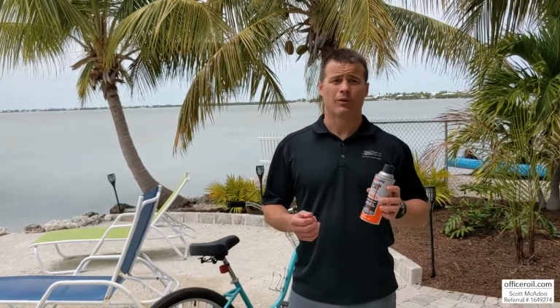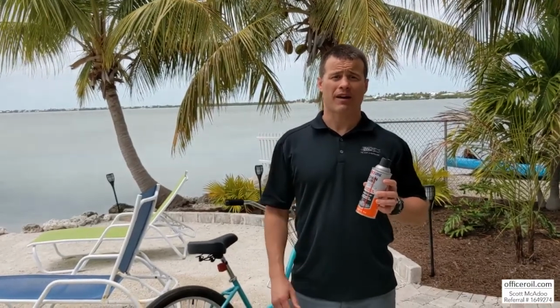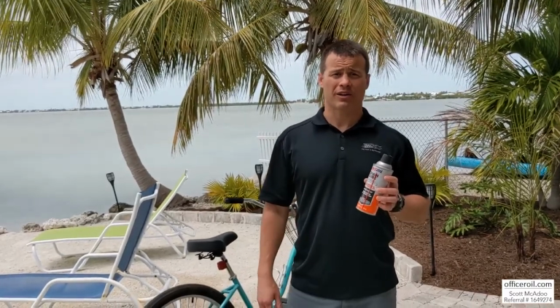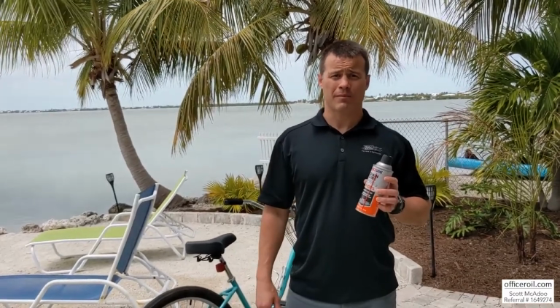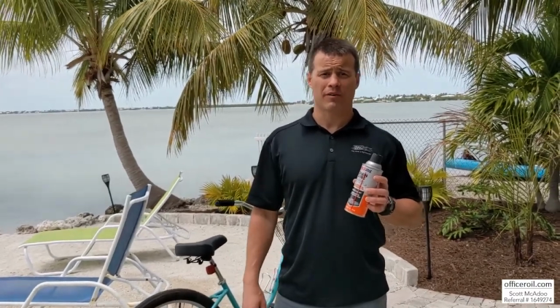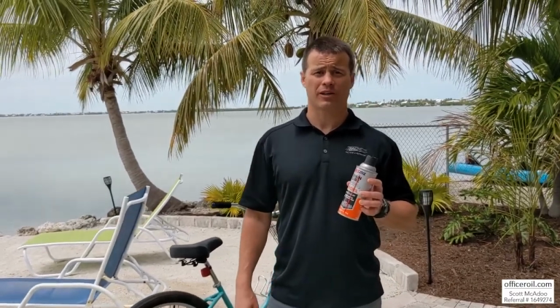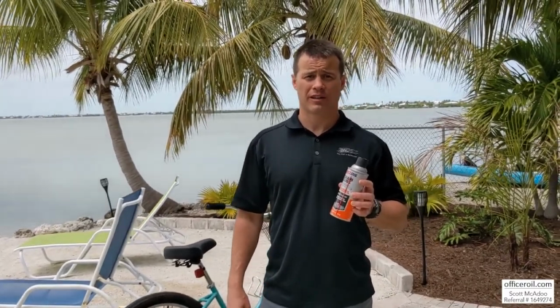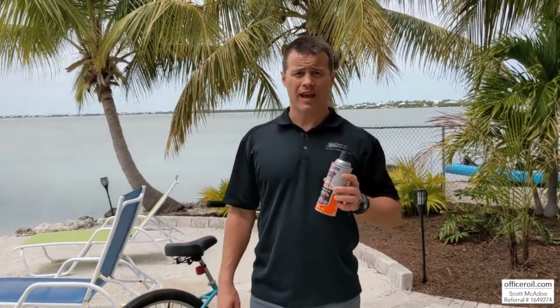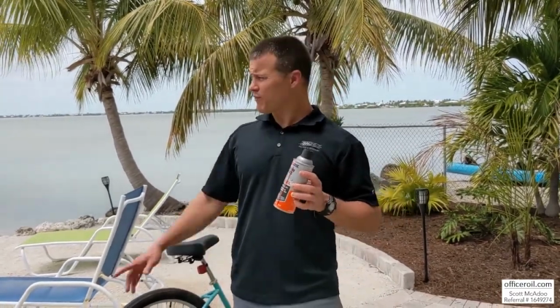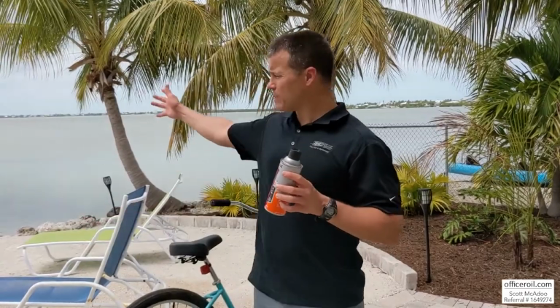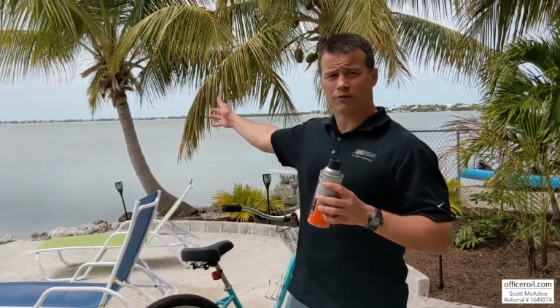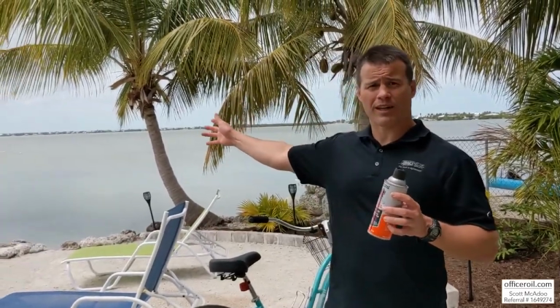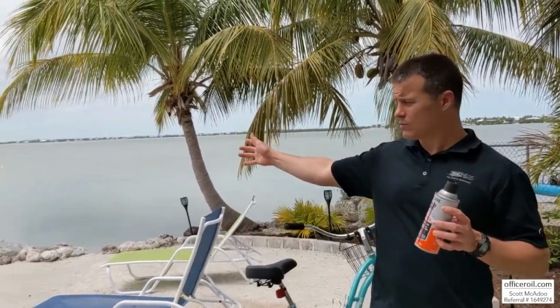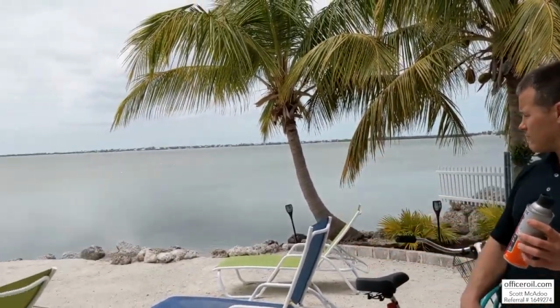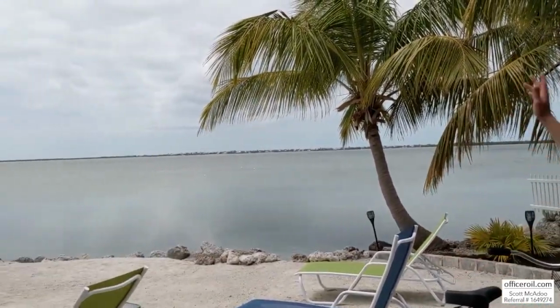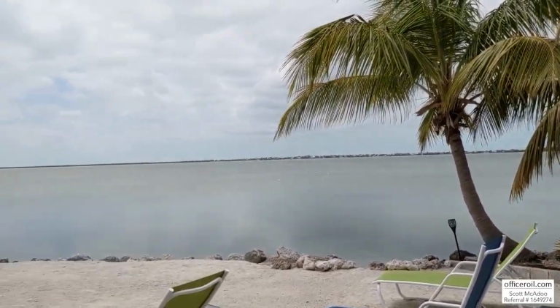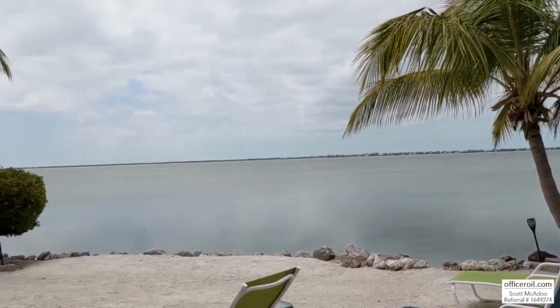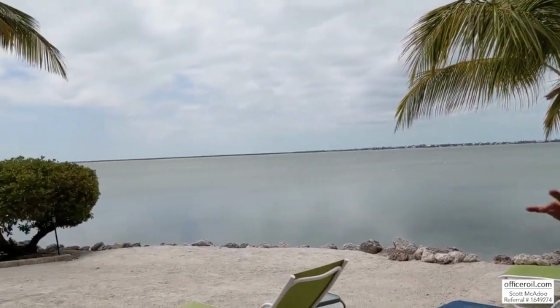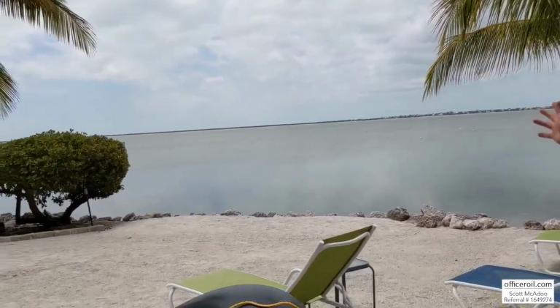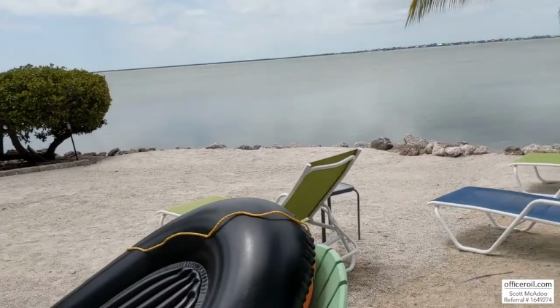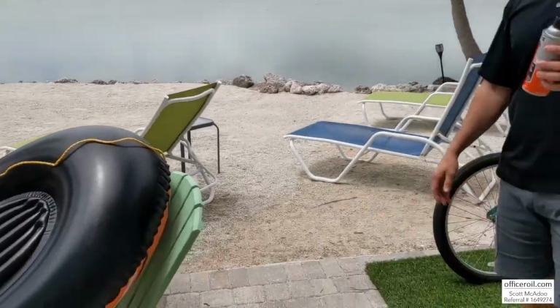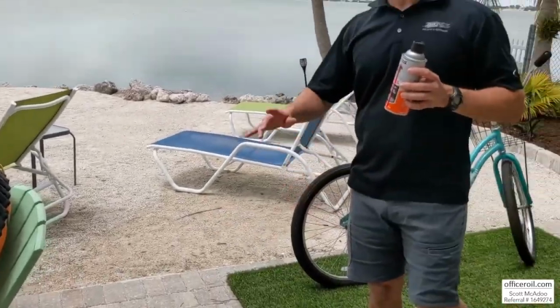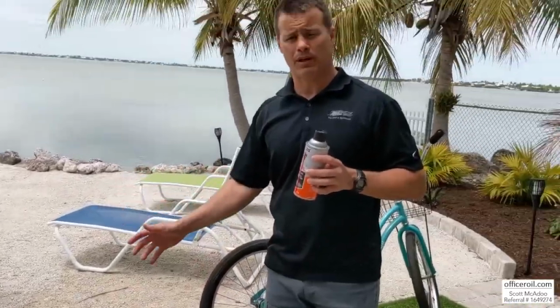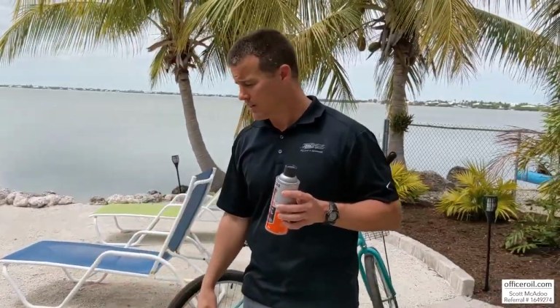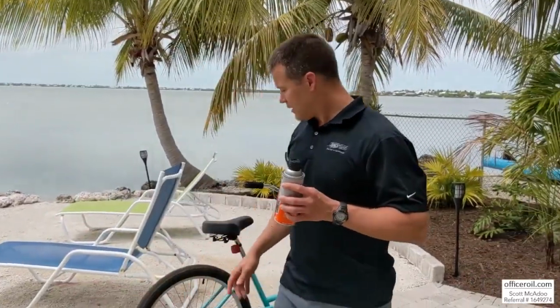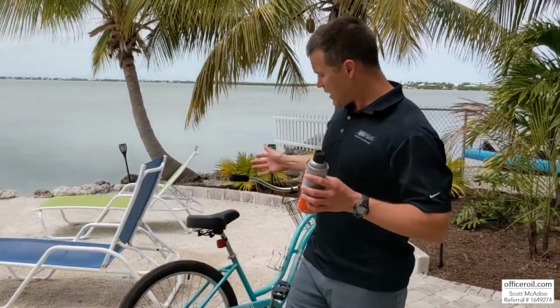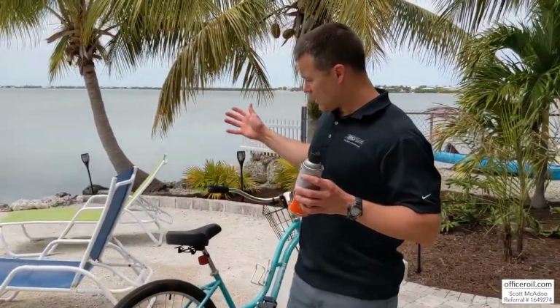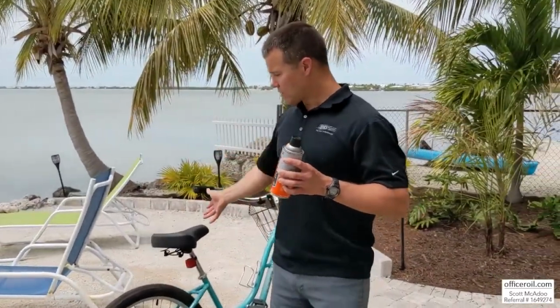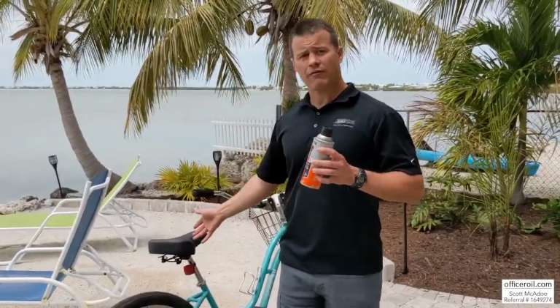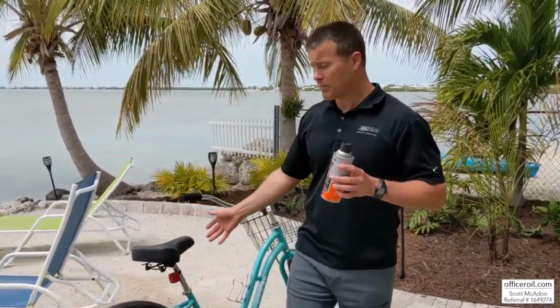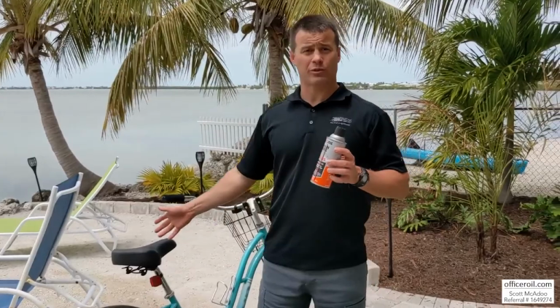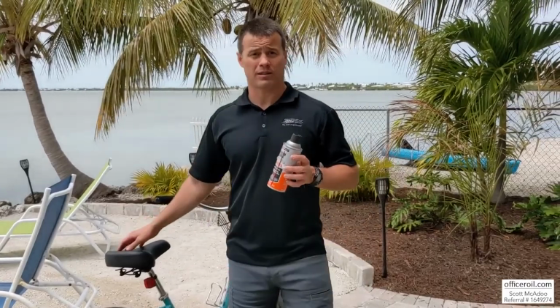When I'm not fighting crime, I am fighting friction. Down here with the family in the beautiful Florida Keys, we've got lawn chairs and bicycles and rafts and toys and everything all over the place, and also have the beach cruiser bicycle.